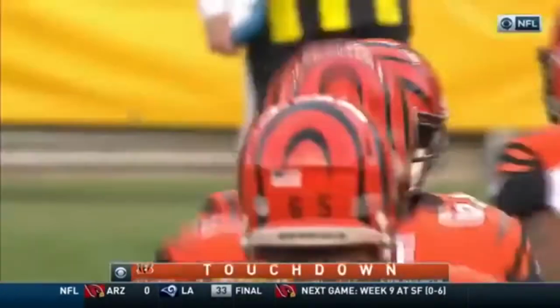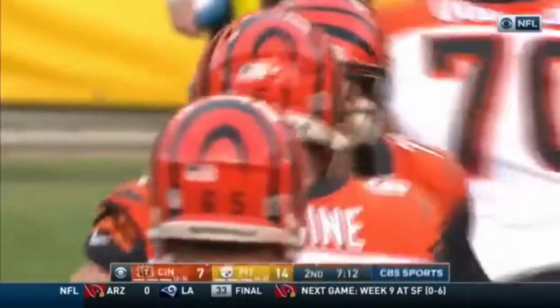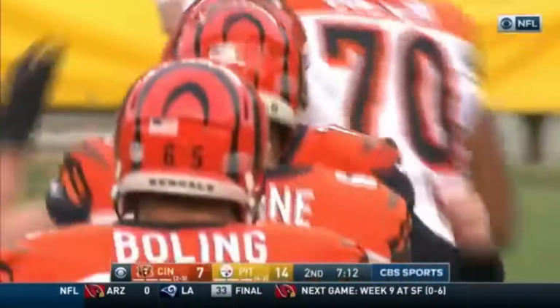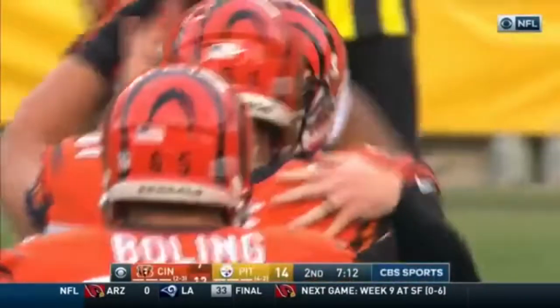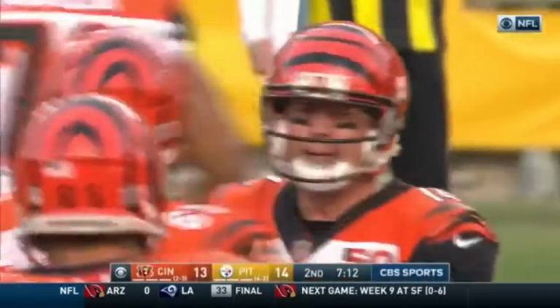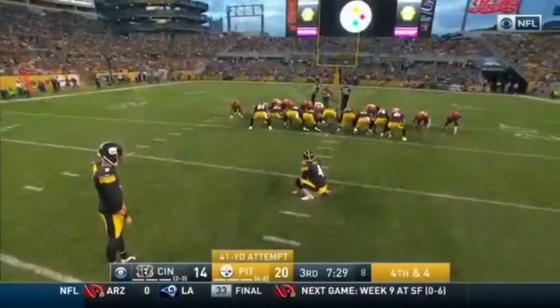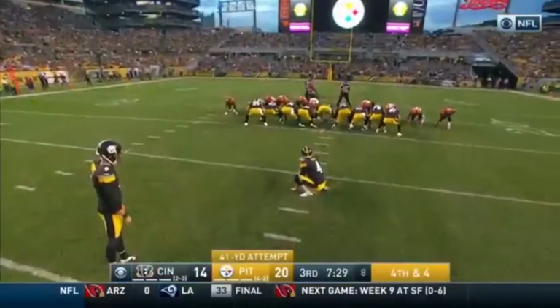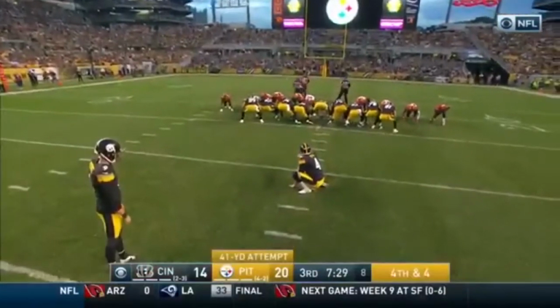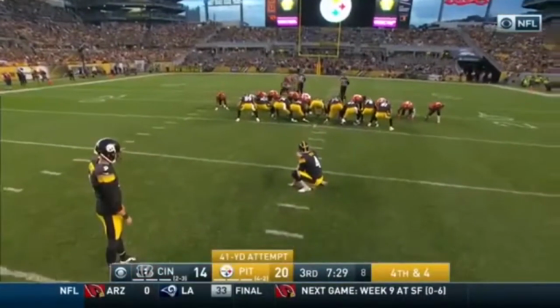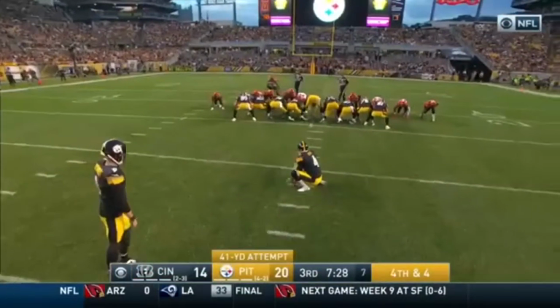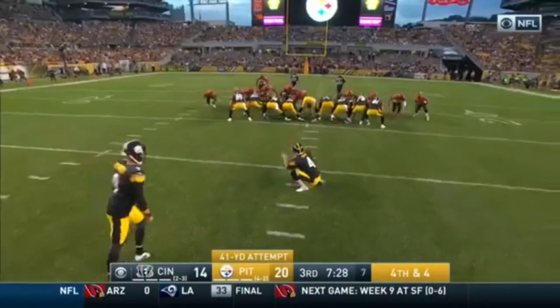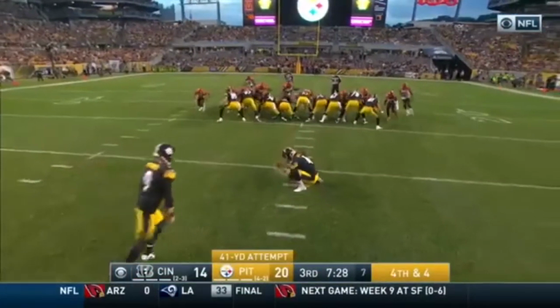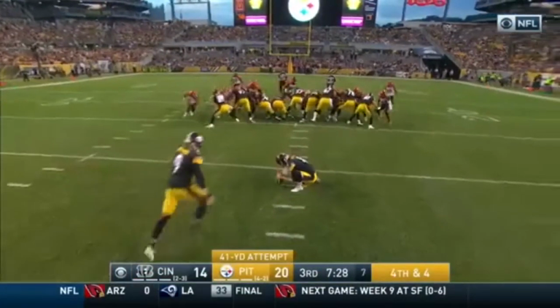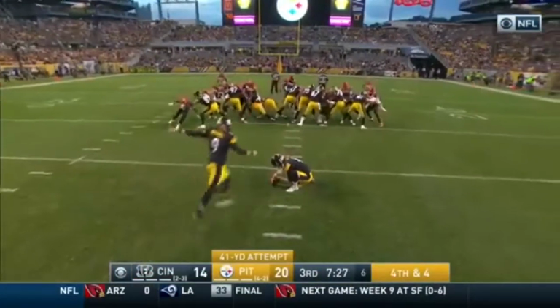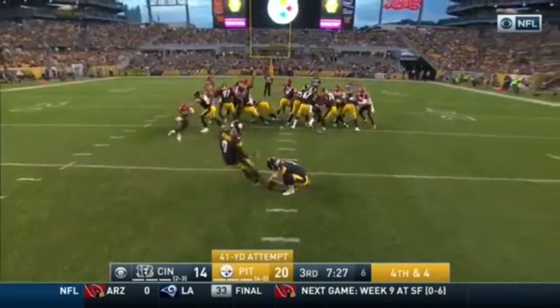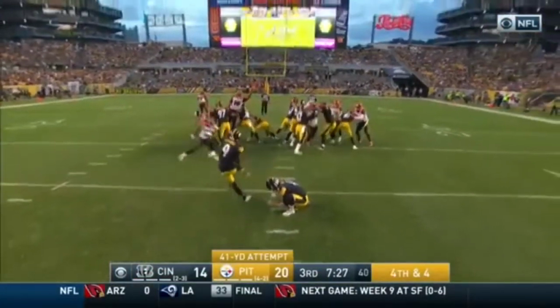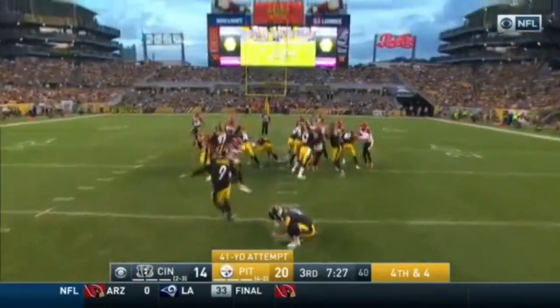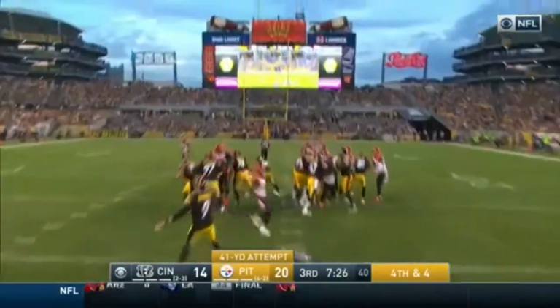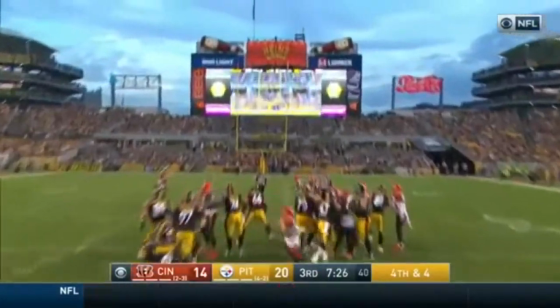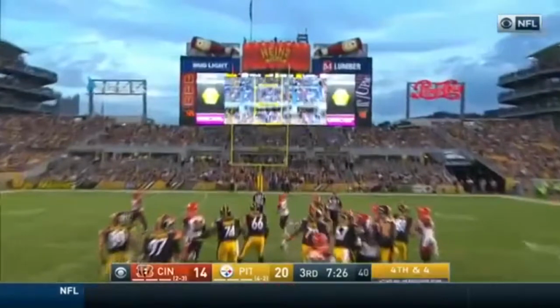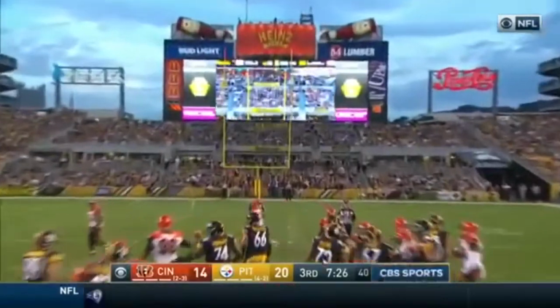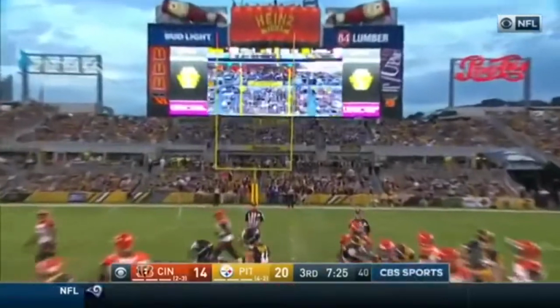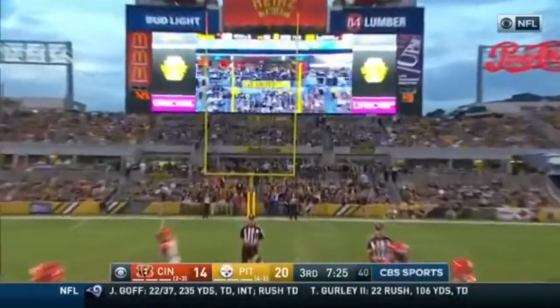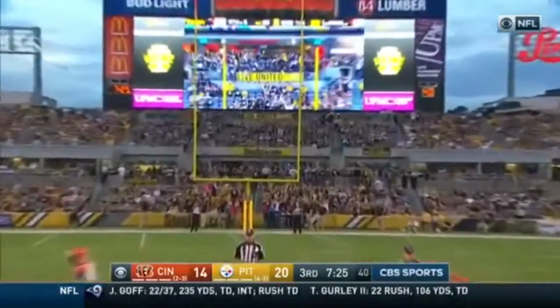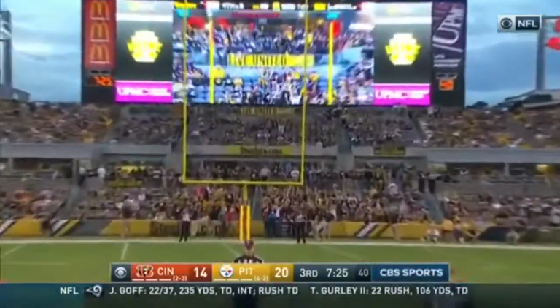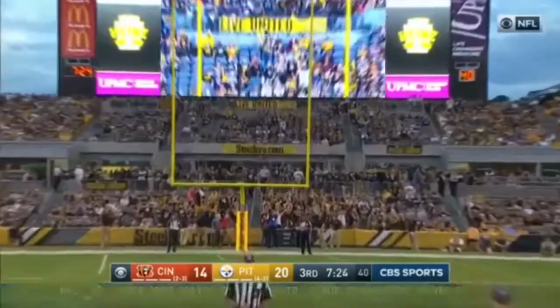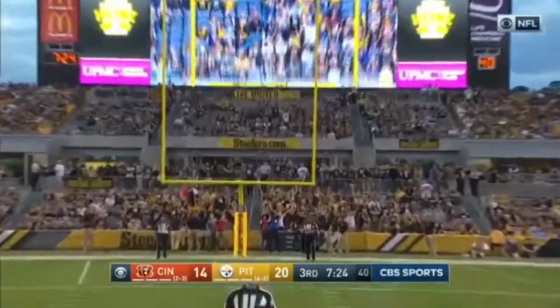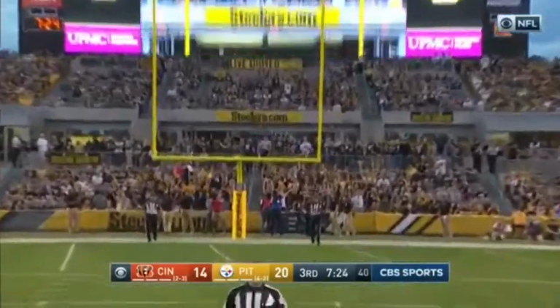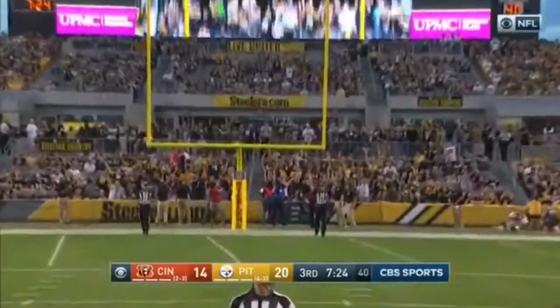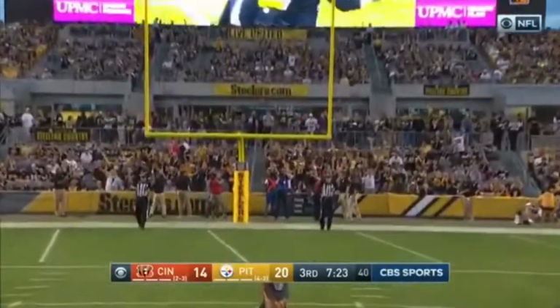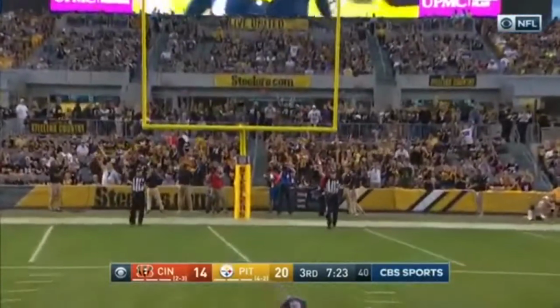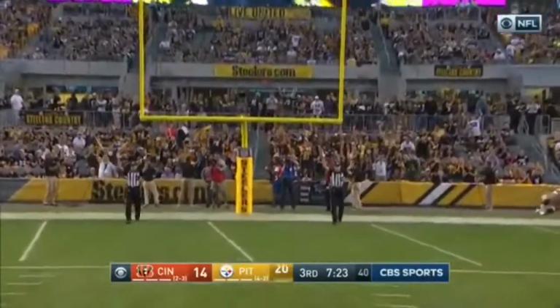What a call. Off the right hash mark. And Boswell's kick is good again.